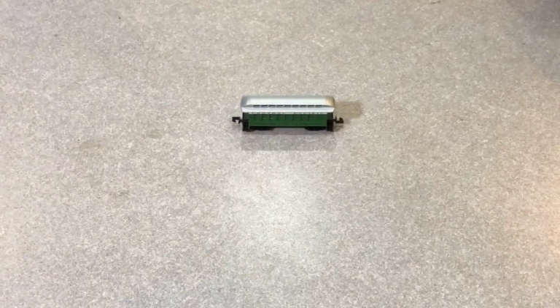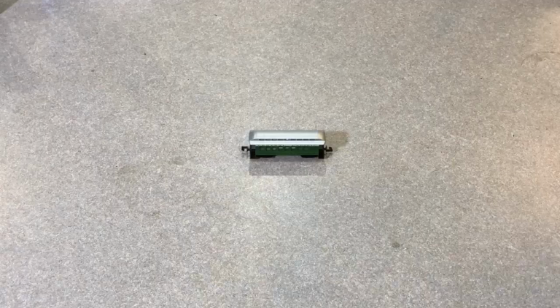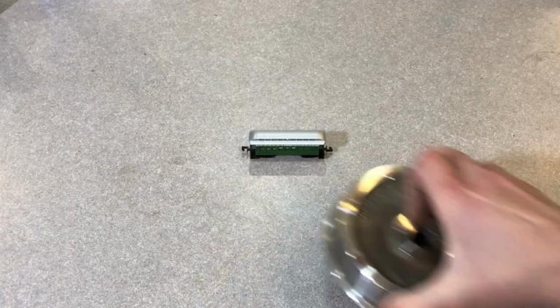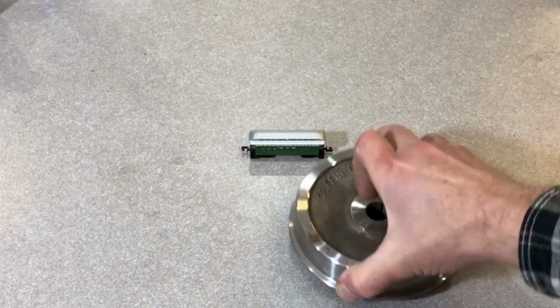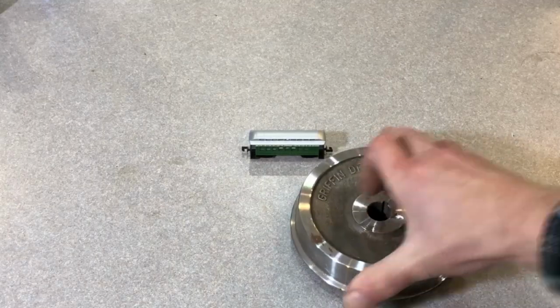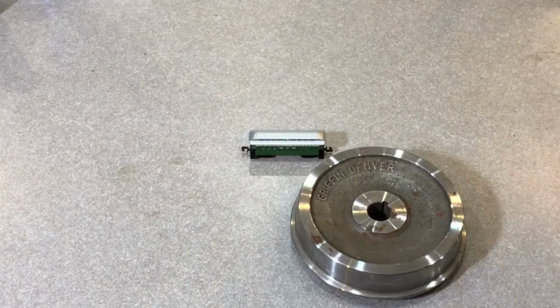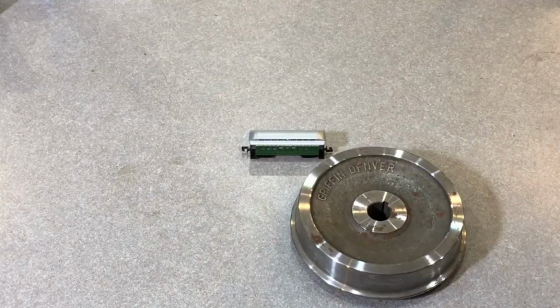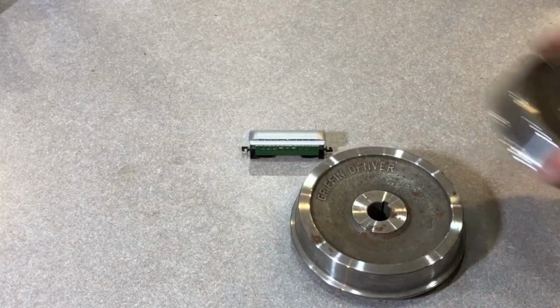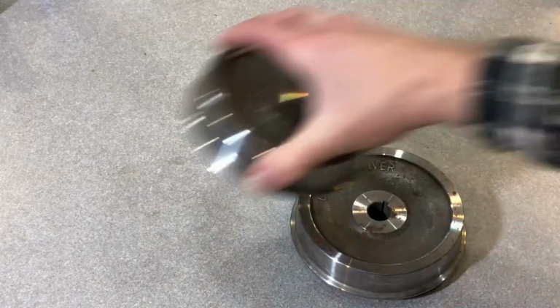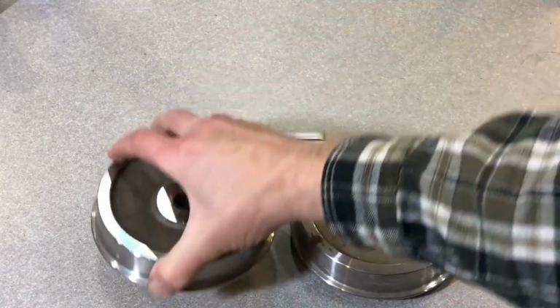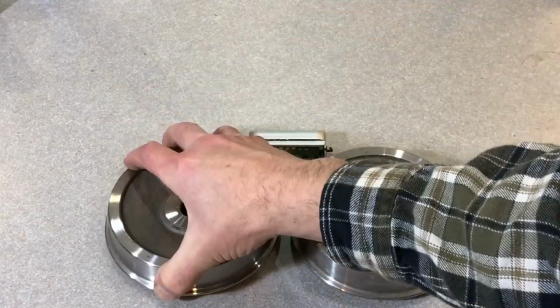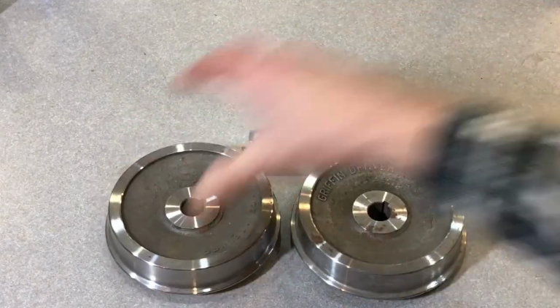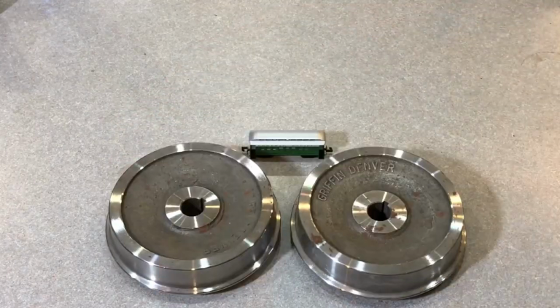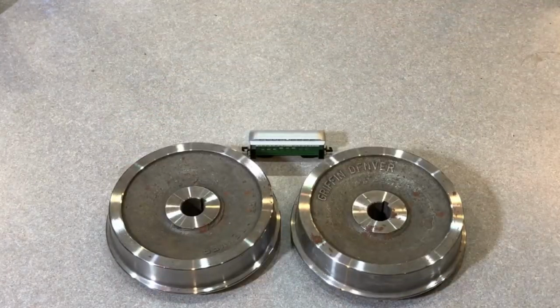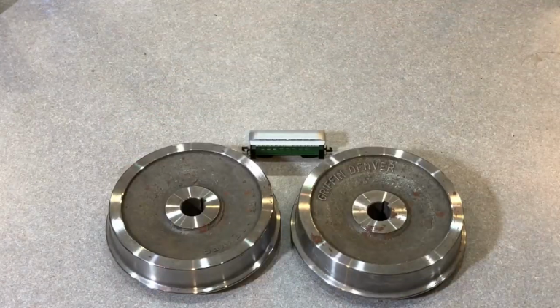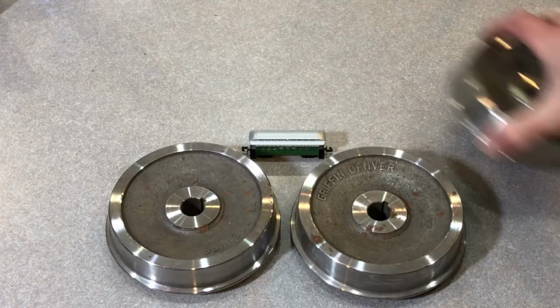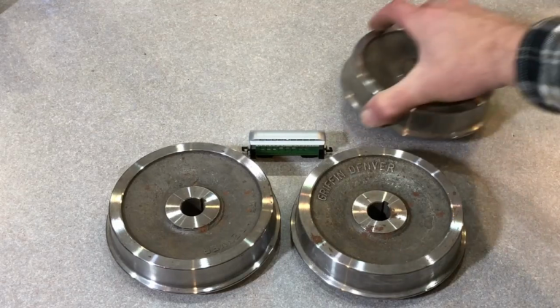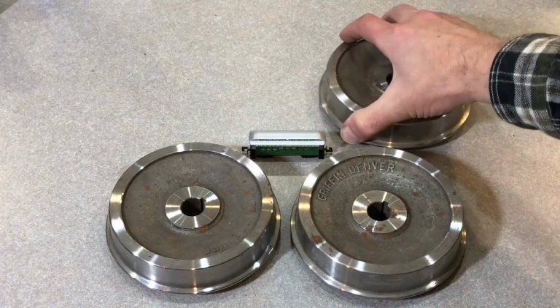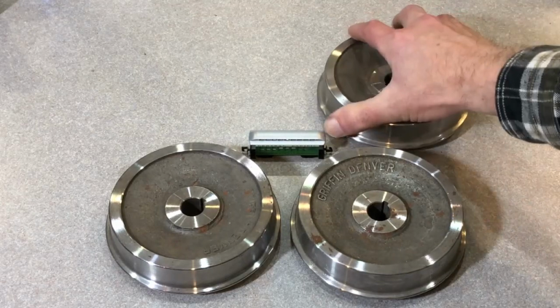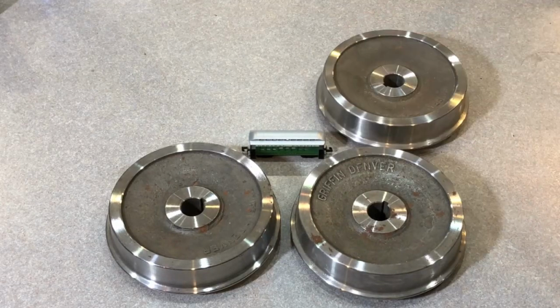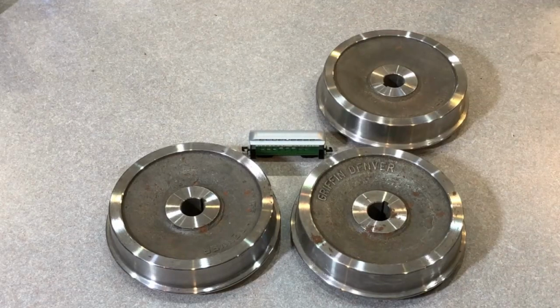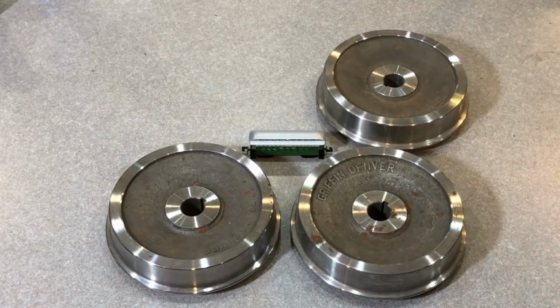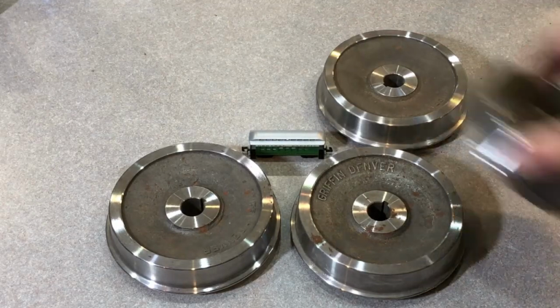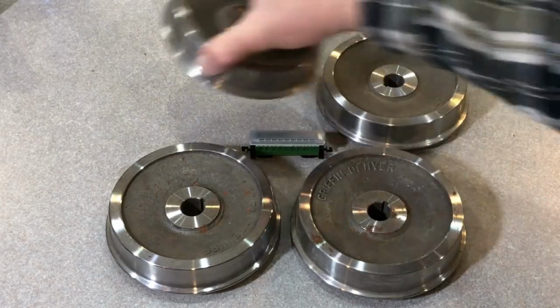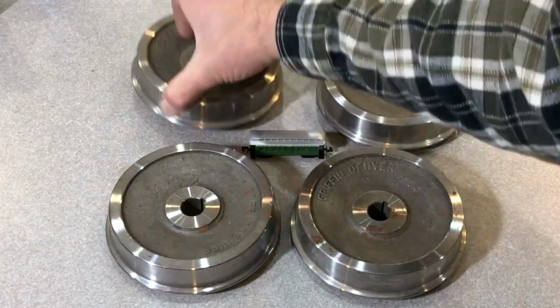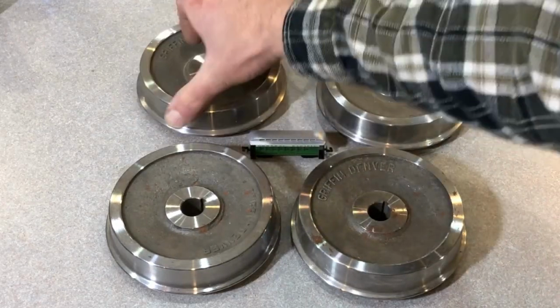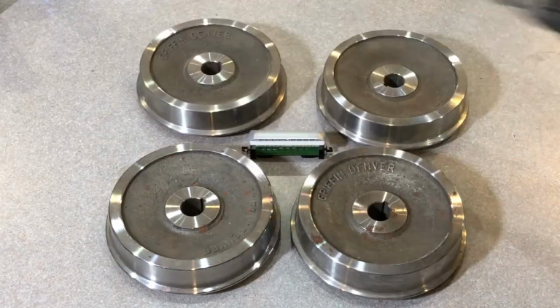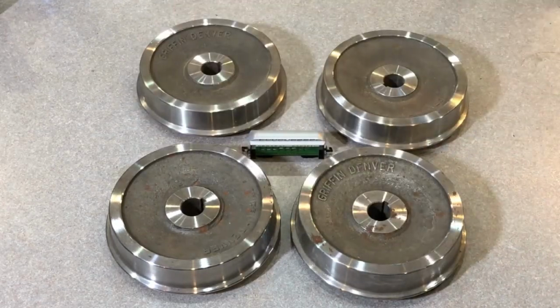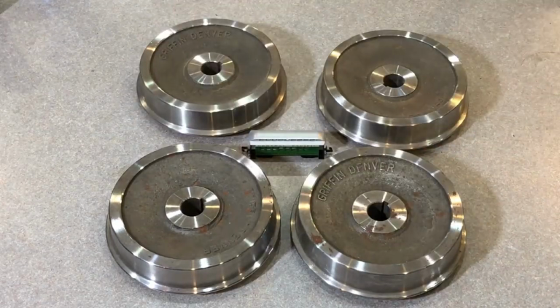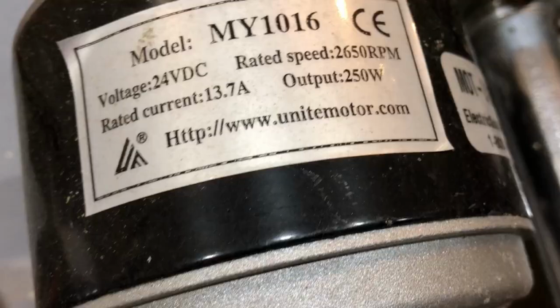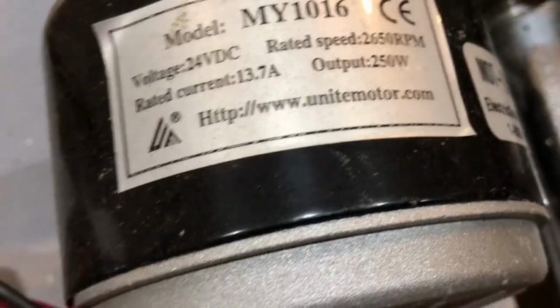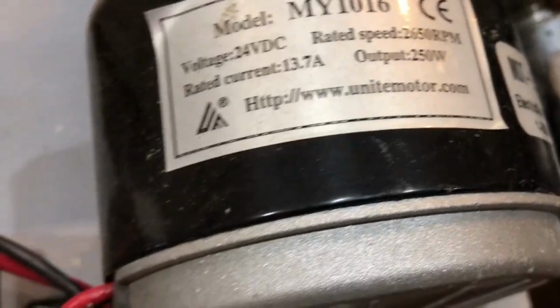The tiny wheels and plastic injection molded parts left me disappointed and frustrated in some fundamental way. So I bought some wheels — big, heavy, and machined from cast steel. Finally, I felt I was moving in the right direction, maybe even on the right track.